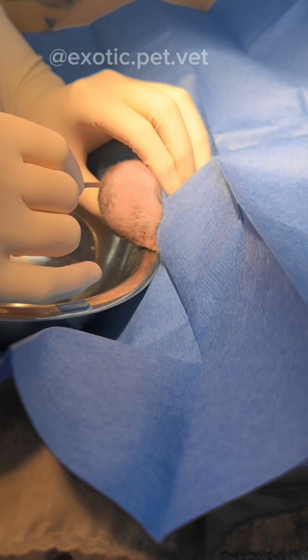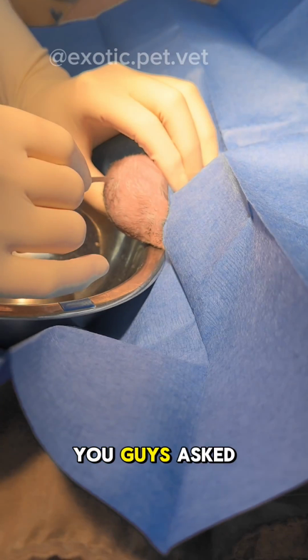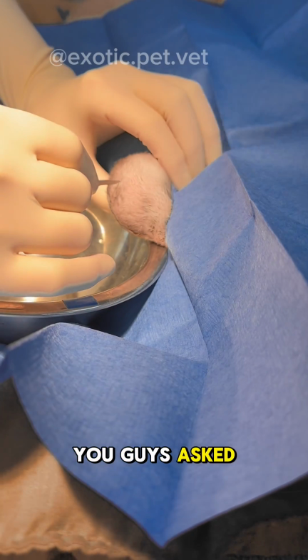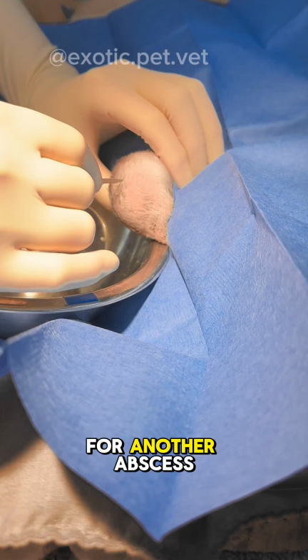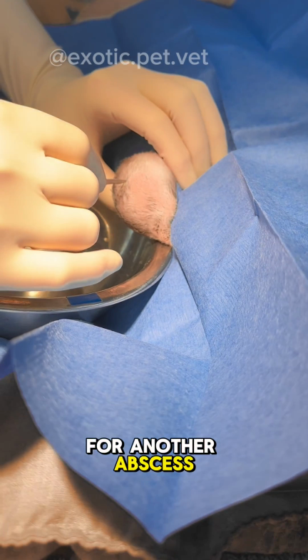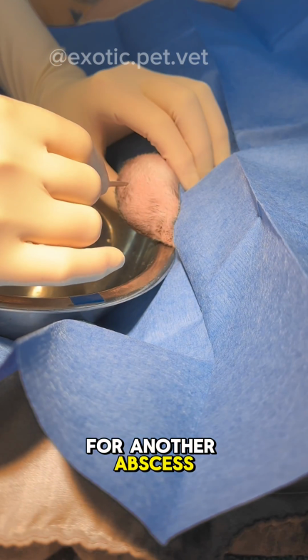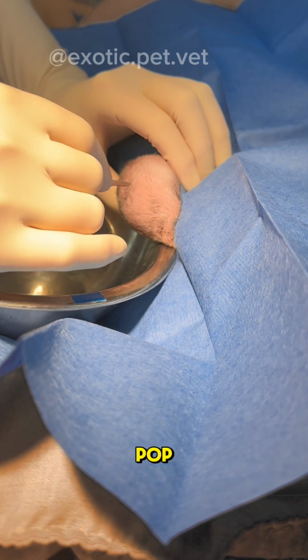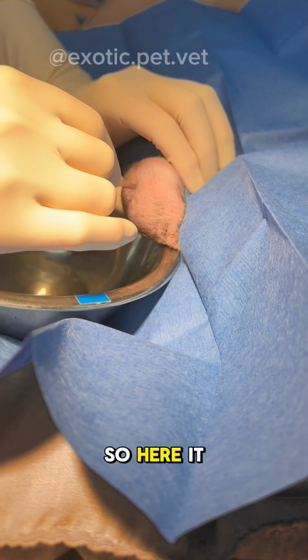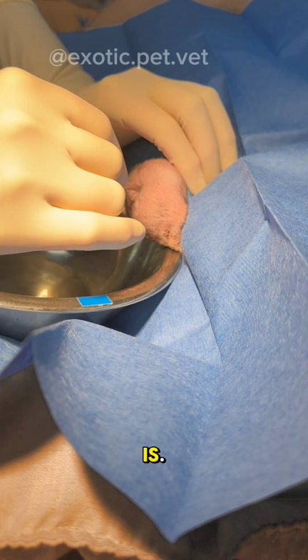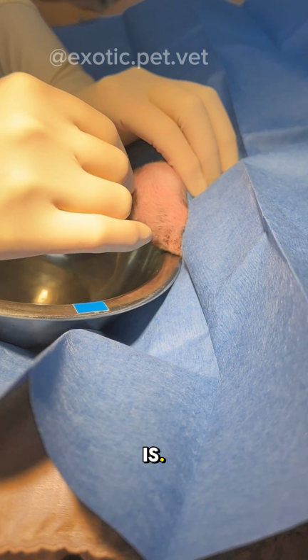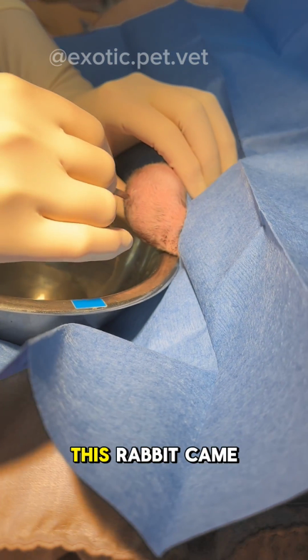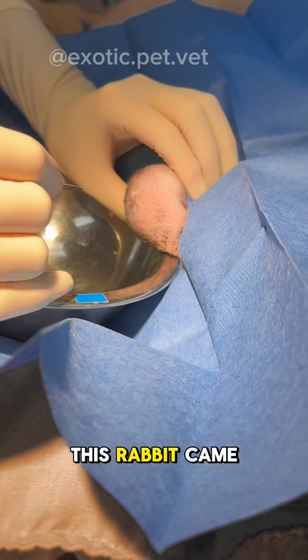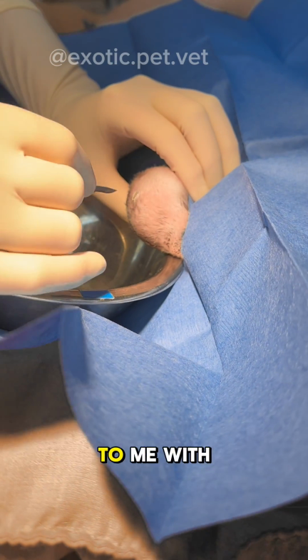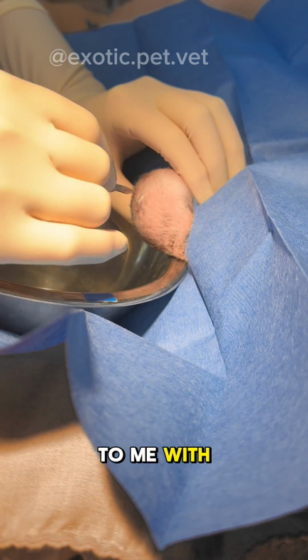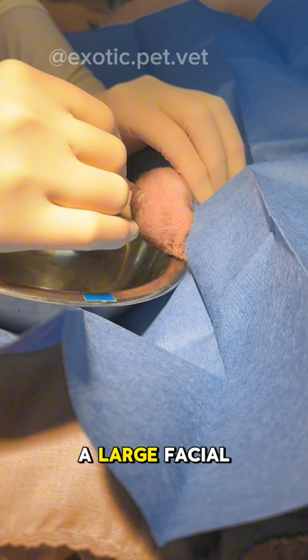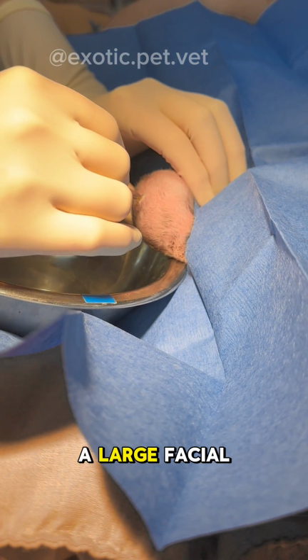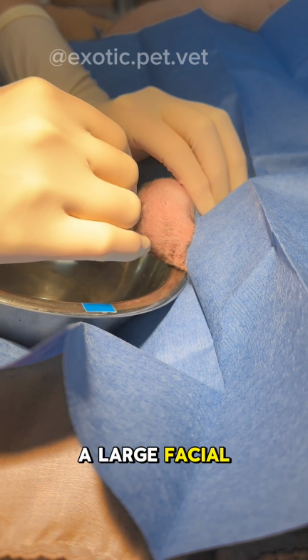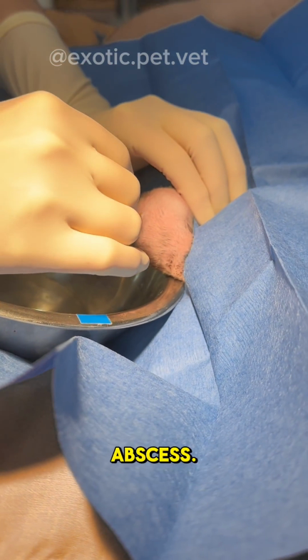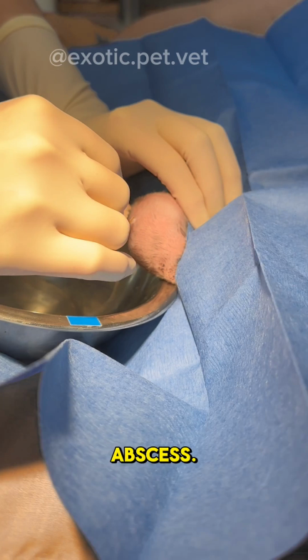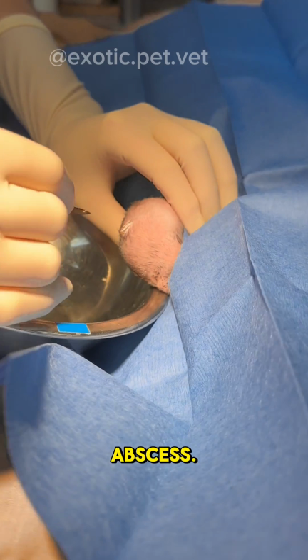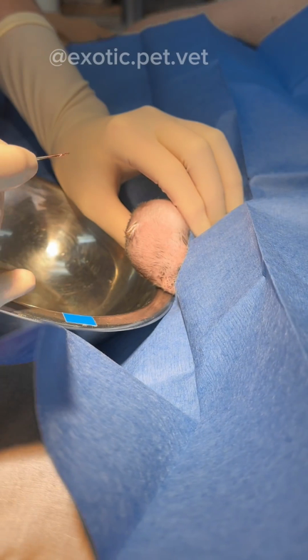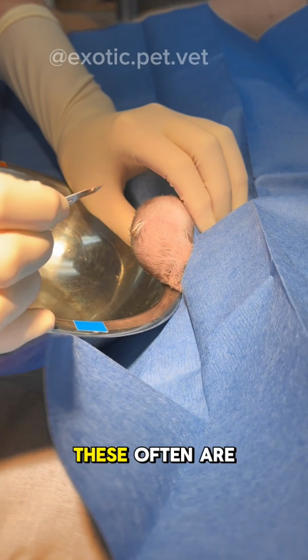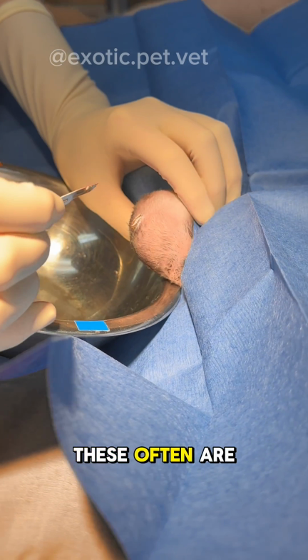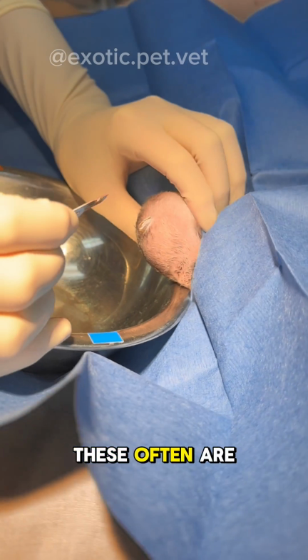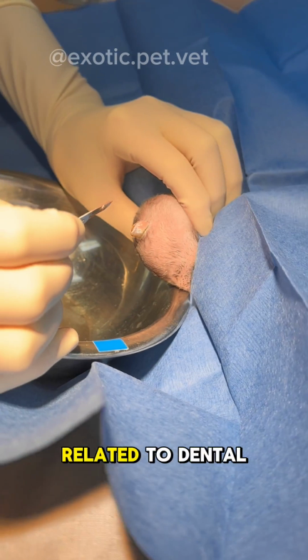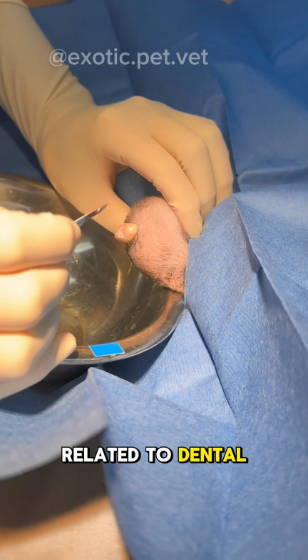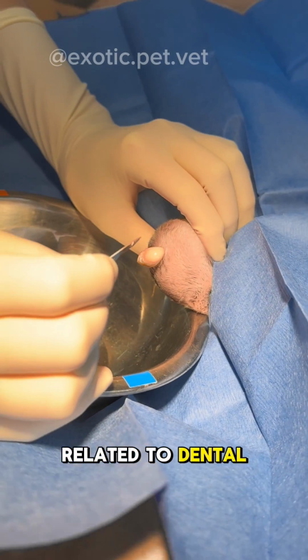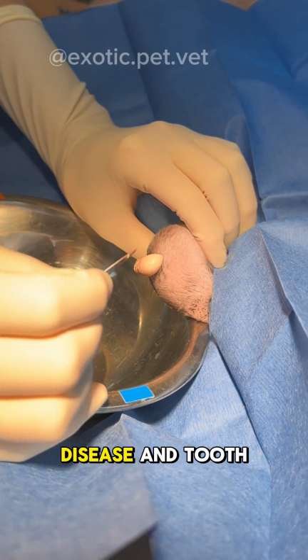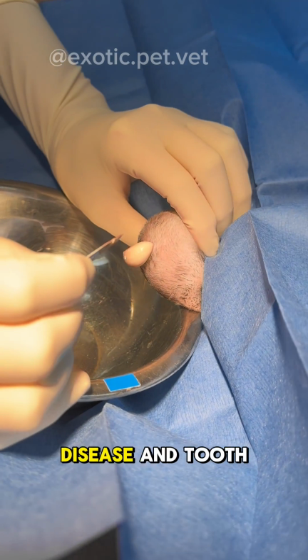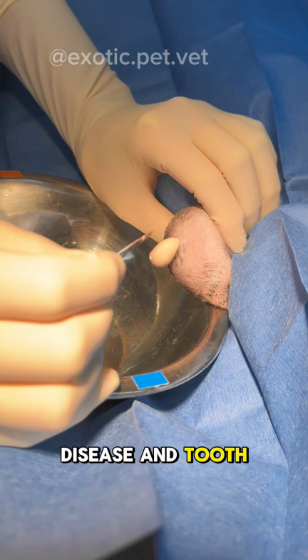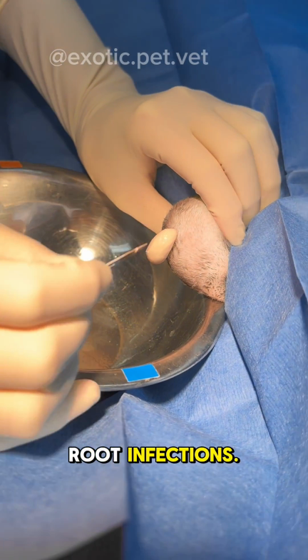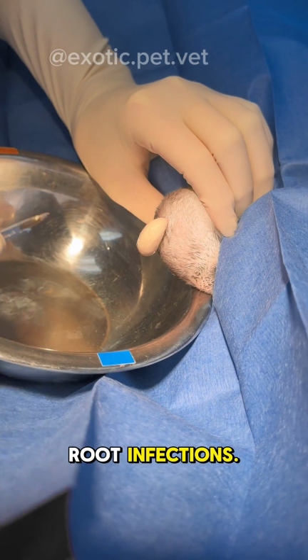You guys asked for another abscess pop, so here it is. This rabbit came to me with a large facial abscess. These often are related to dental disease and tooth root infections.